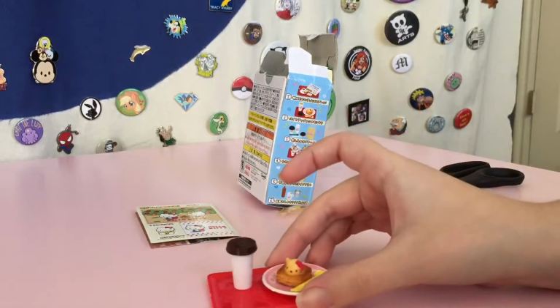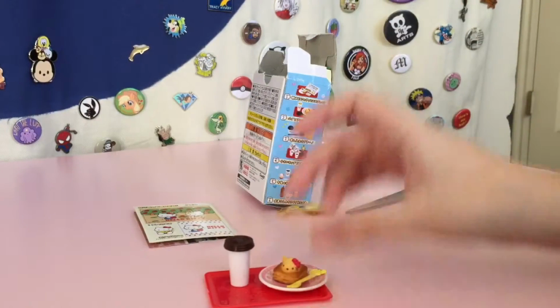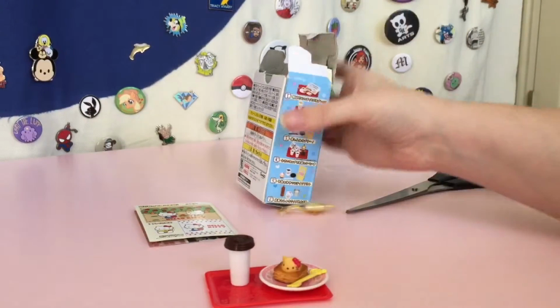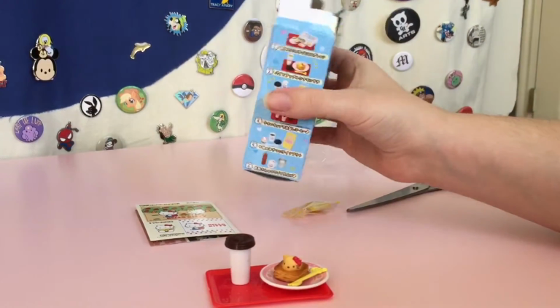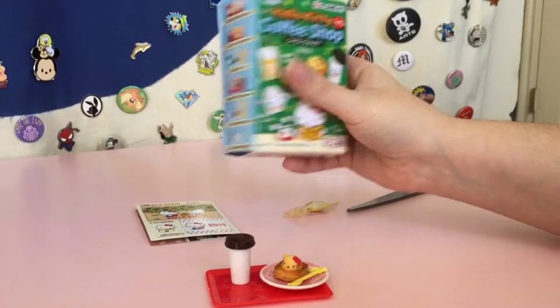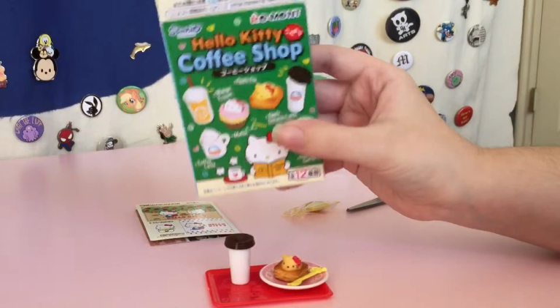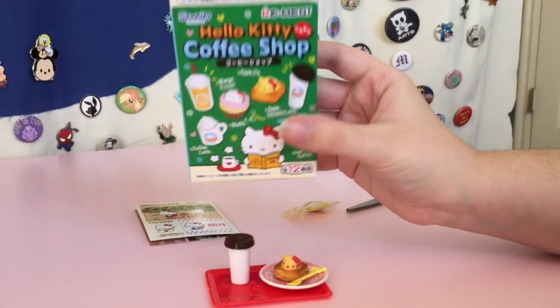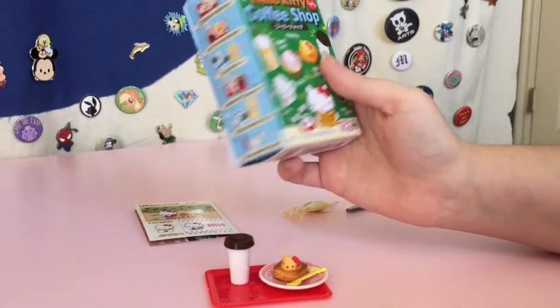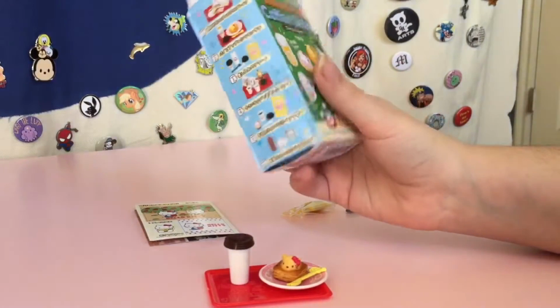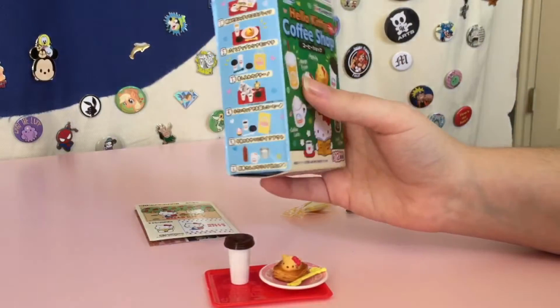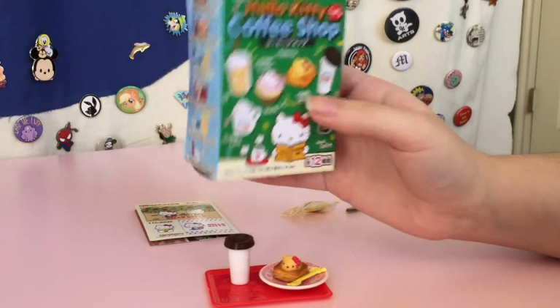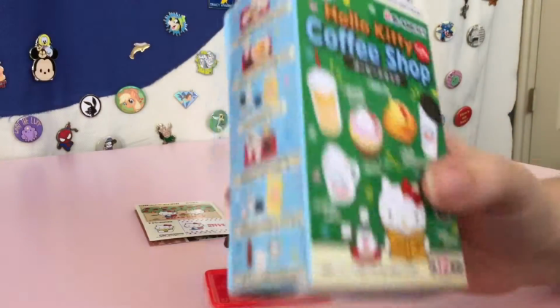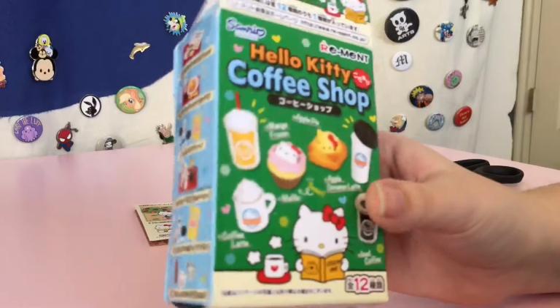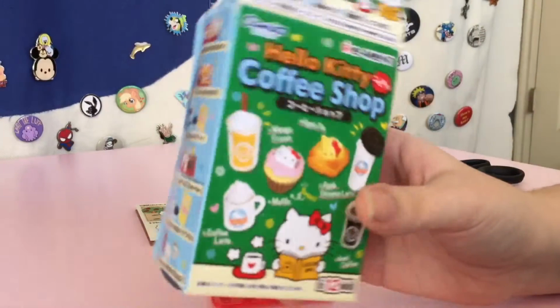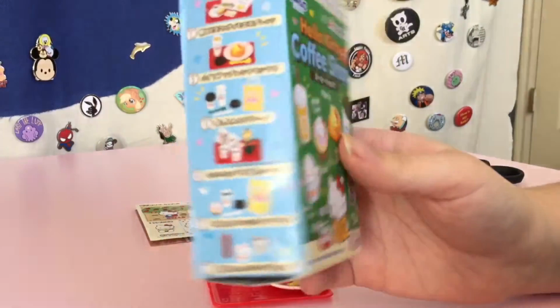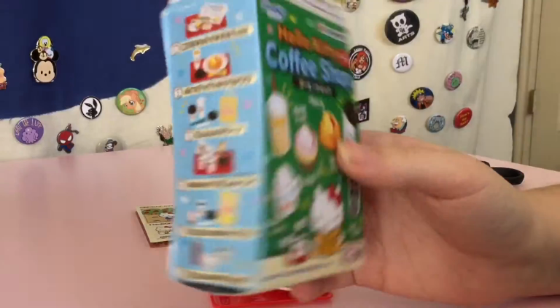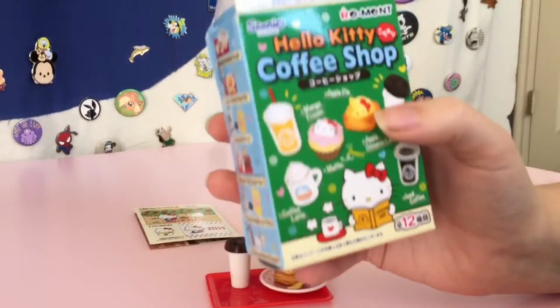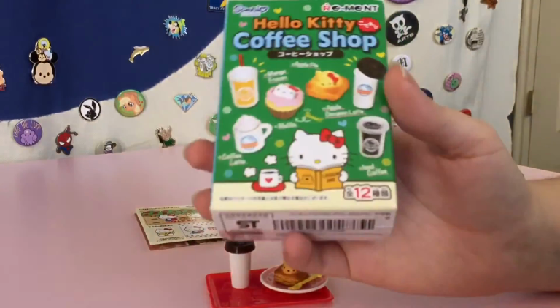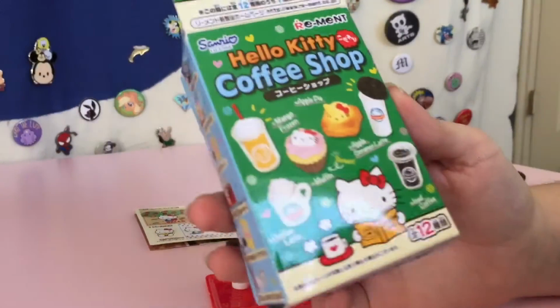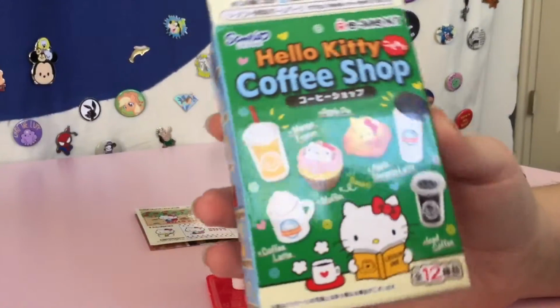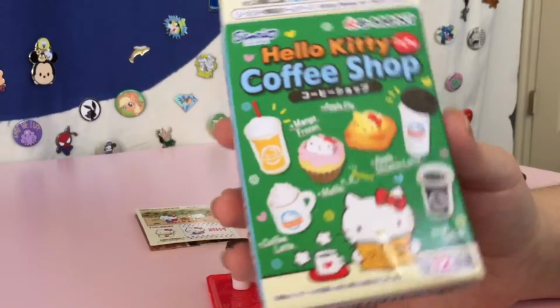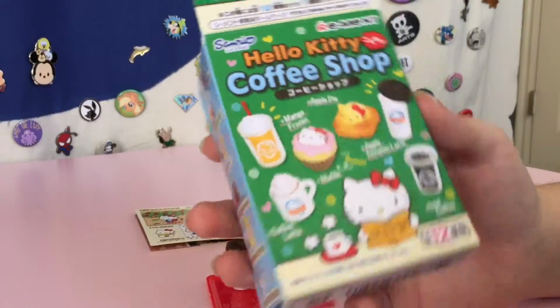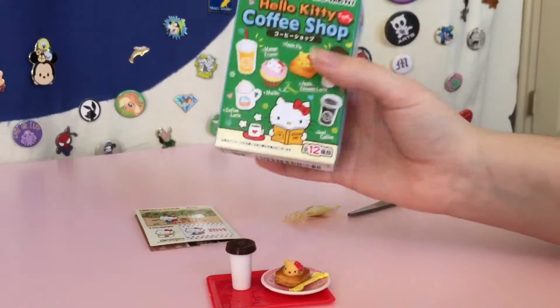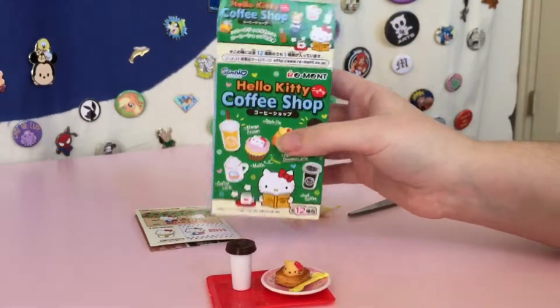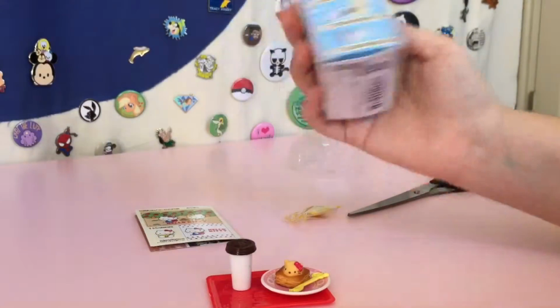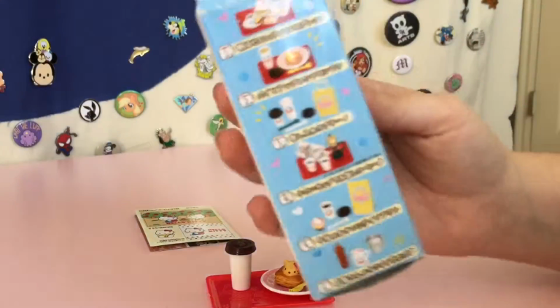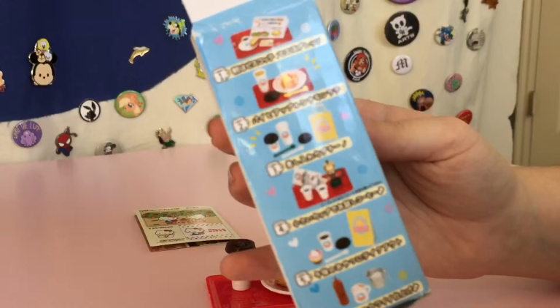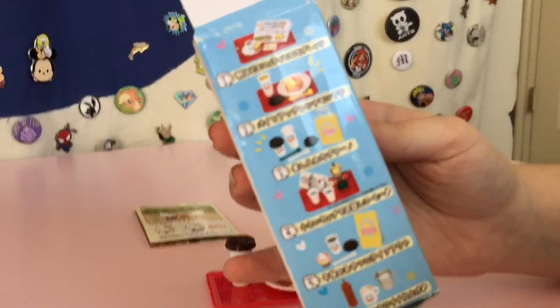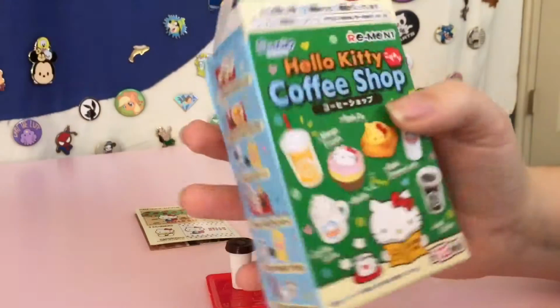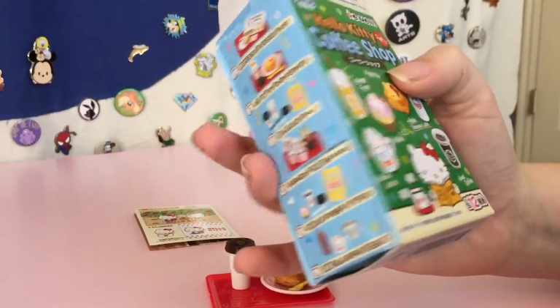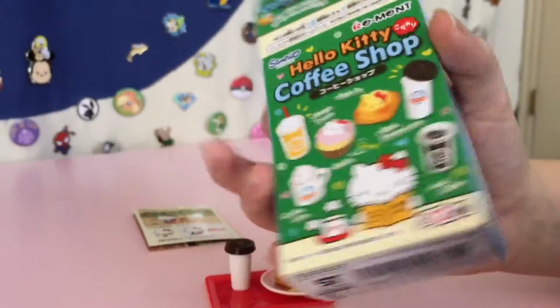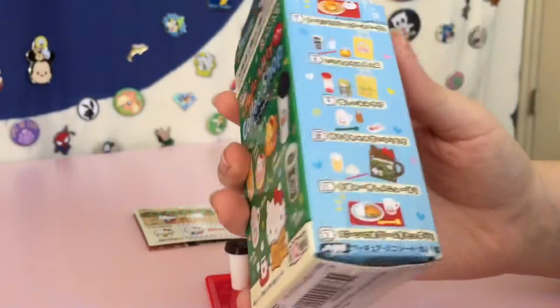Anyway, that was Rement number two. I actually just picked that up on Amazon, so you can get these on Amazon — you can get them at different places. That was number two, so you can collect them all. There's a lot. They're all very cute.